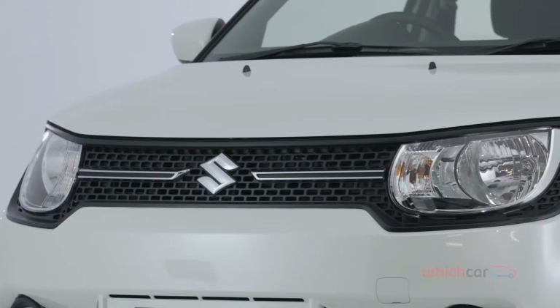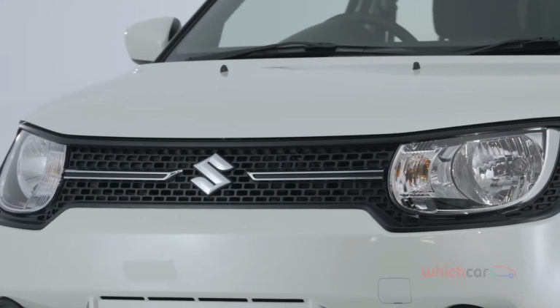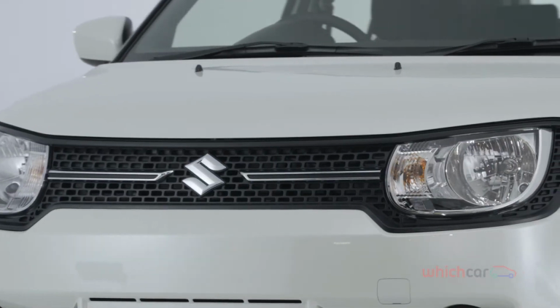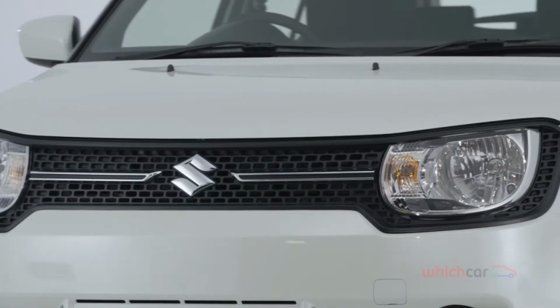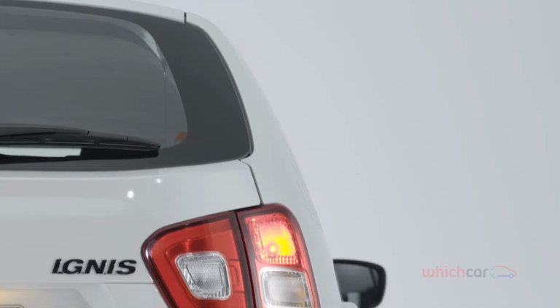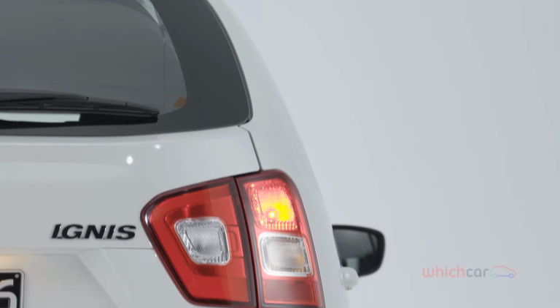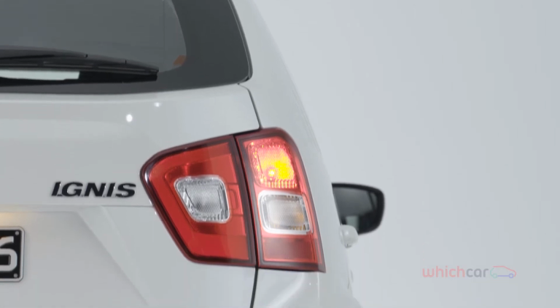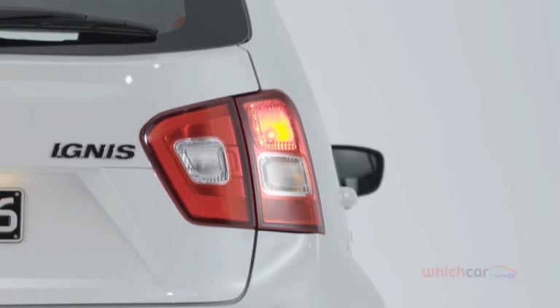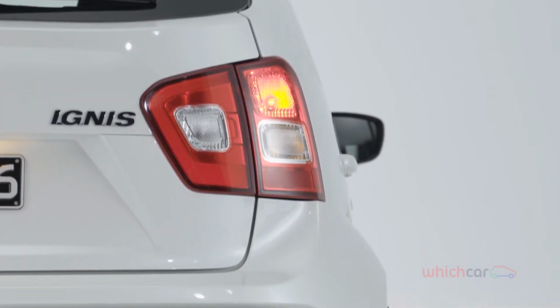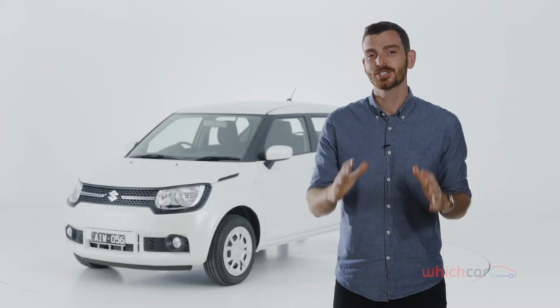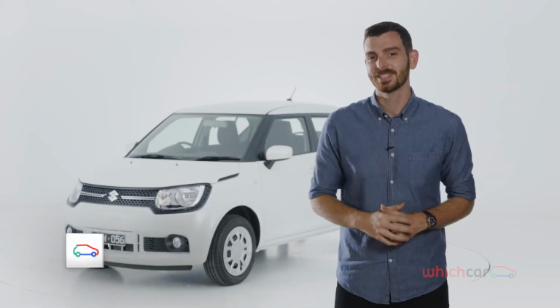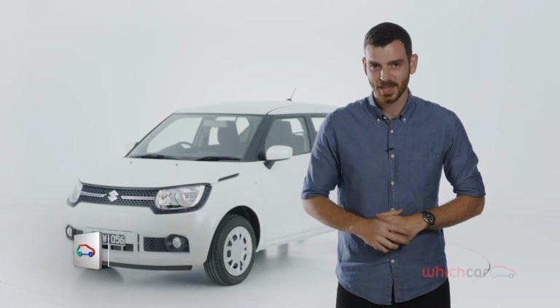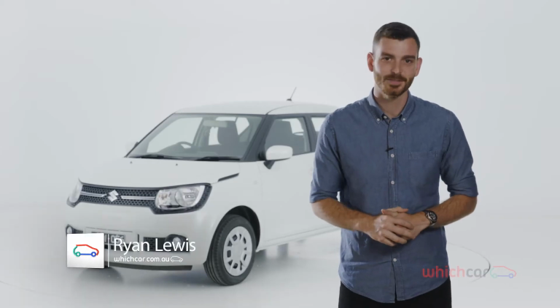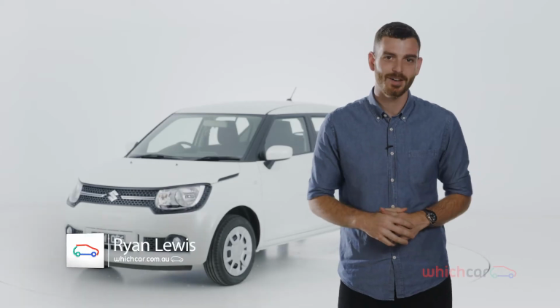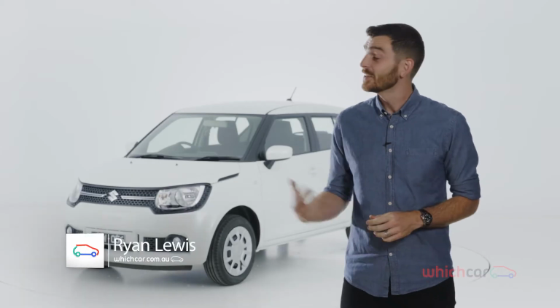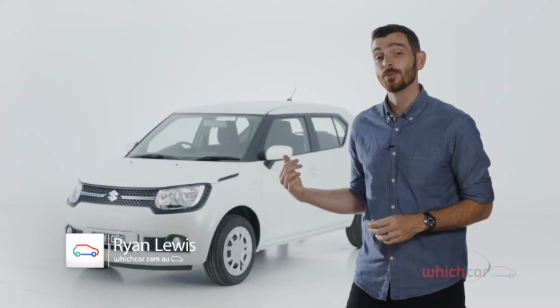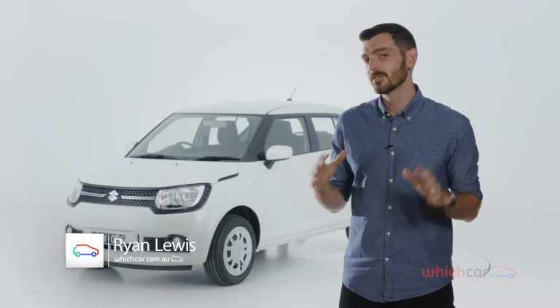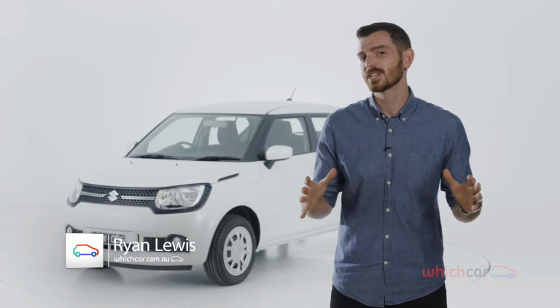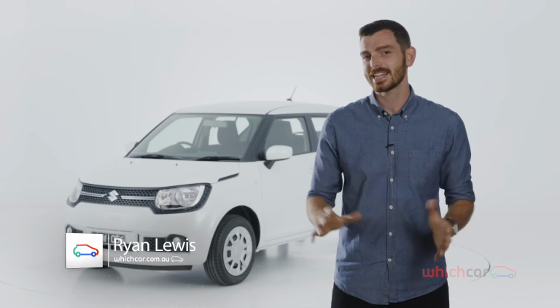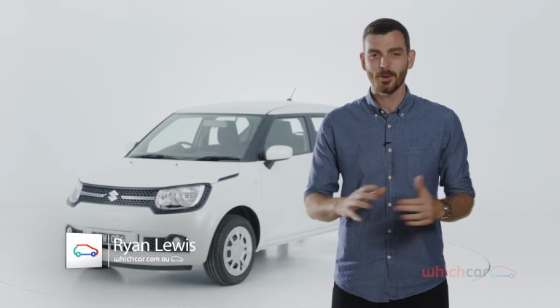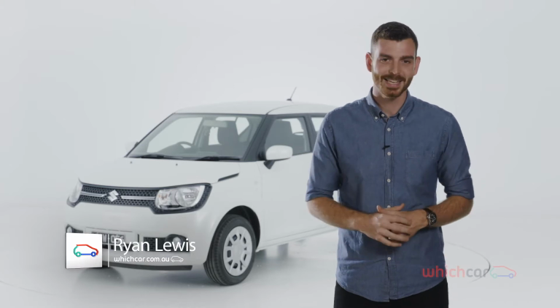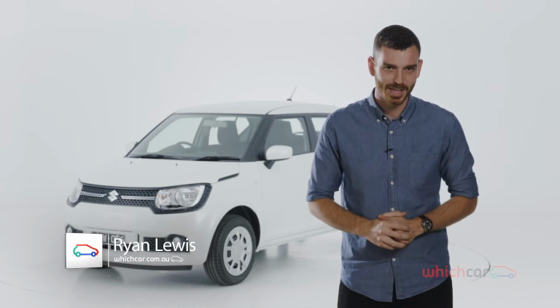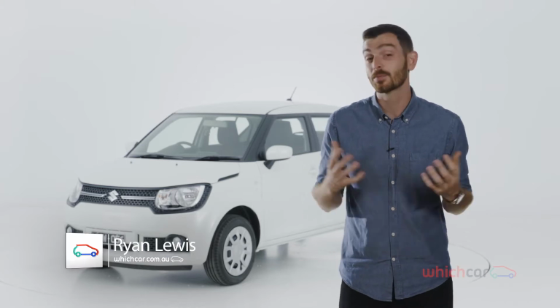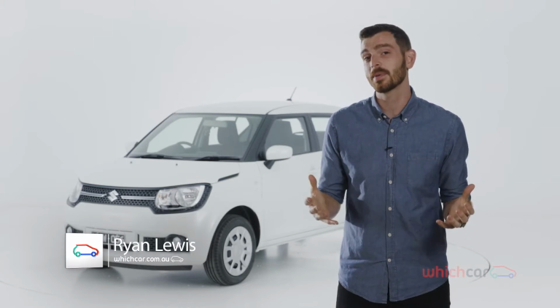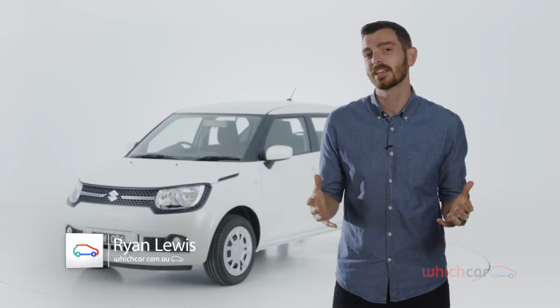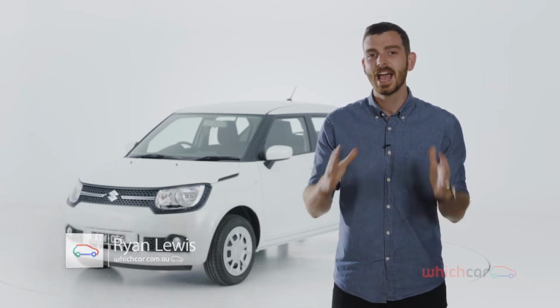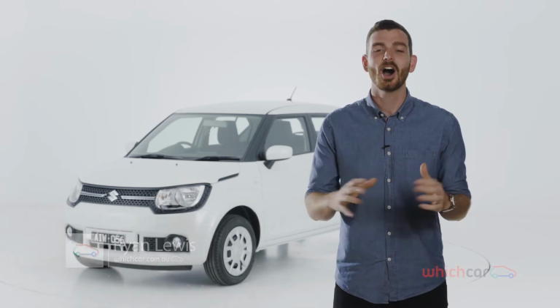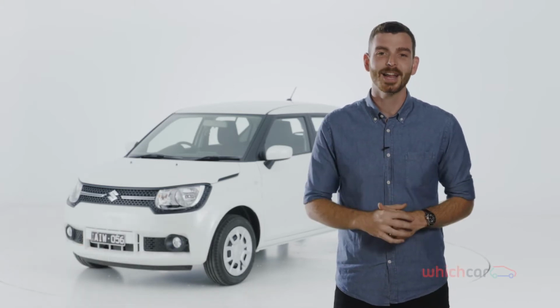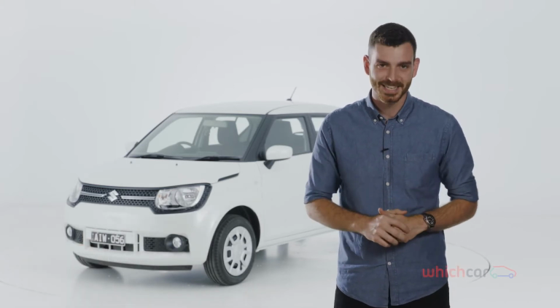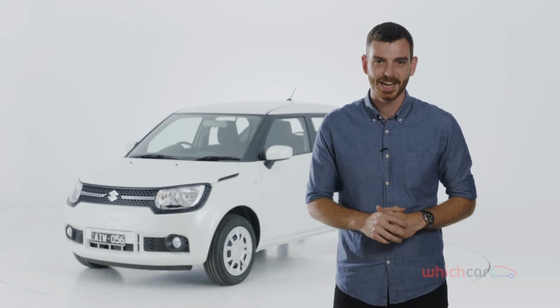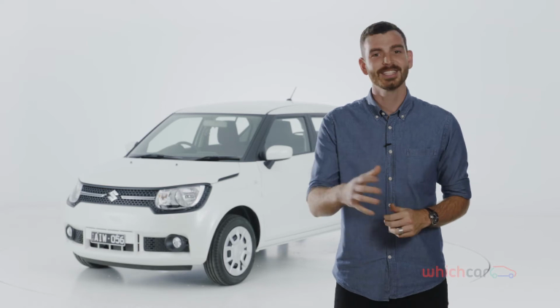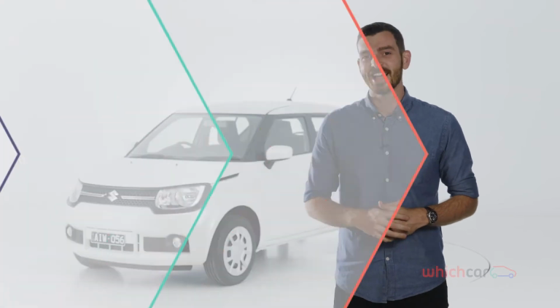The Suzuki Ignis name has returned to Australian roads for the first time since 2005. This new model is officially classed as a compact SUV, but it's probably best to think of it as a high-riding city car. So let's check it out.